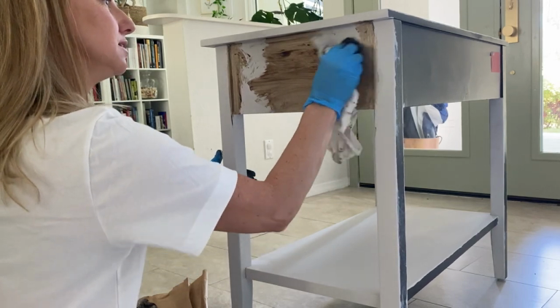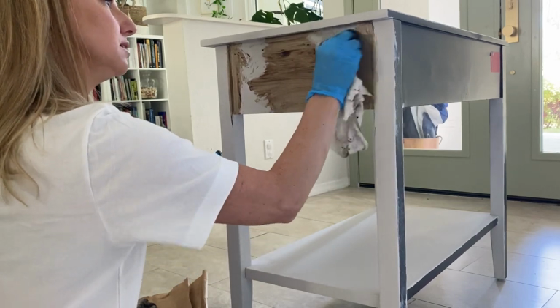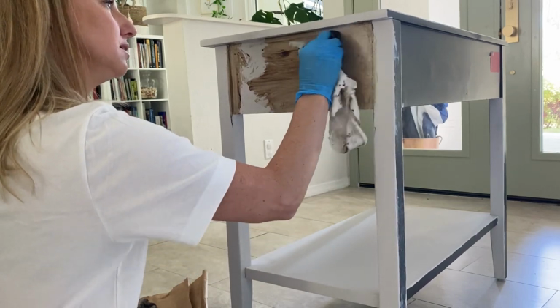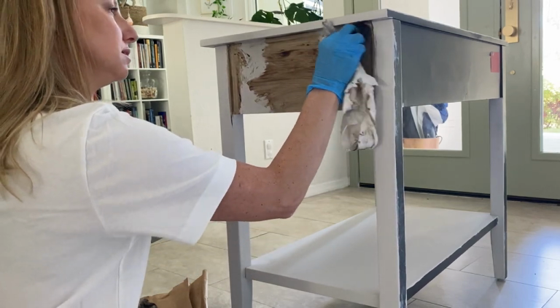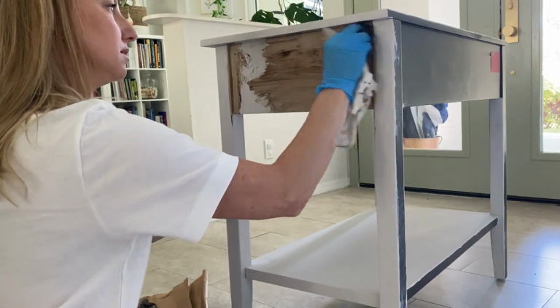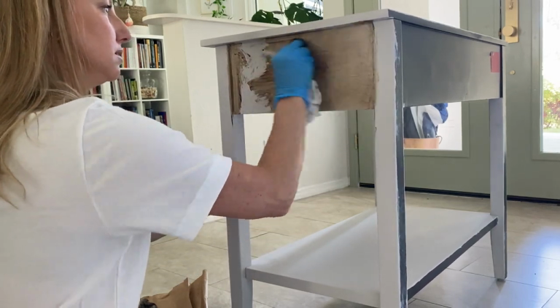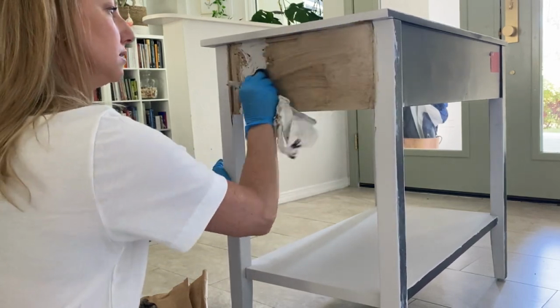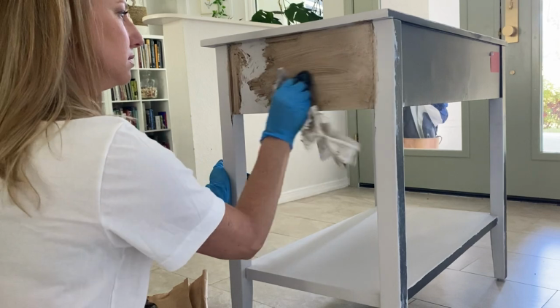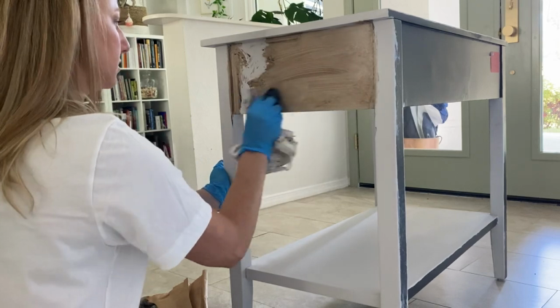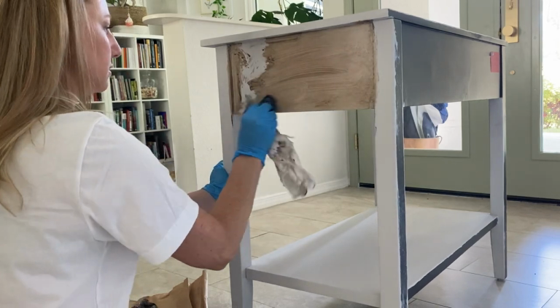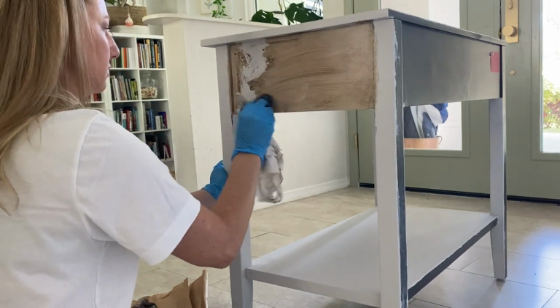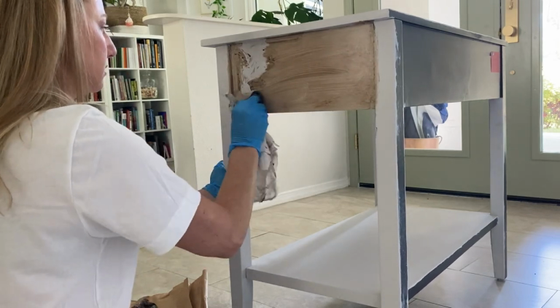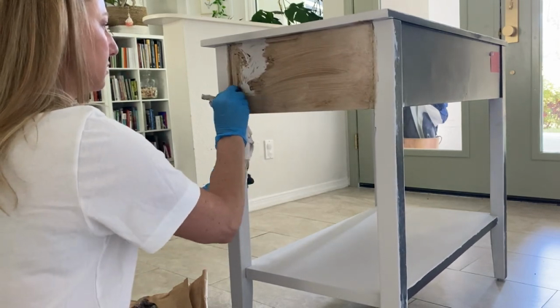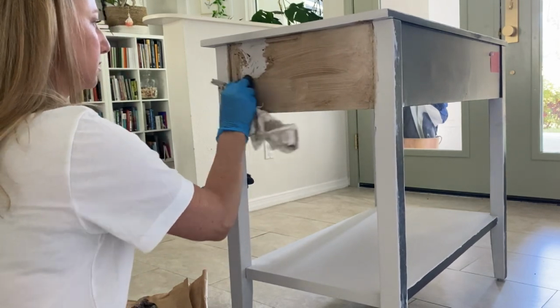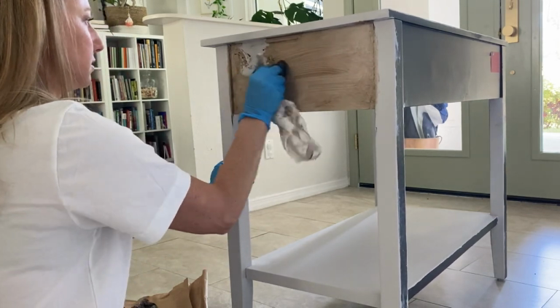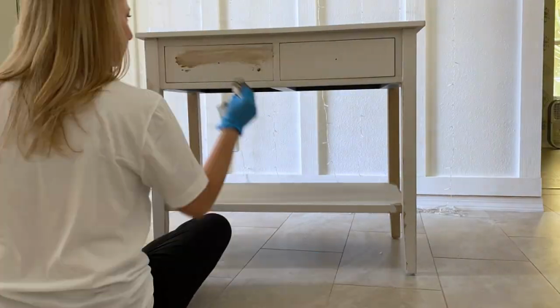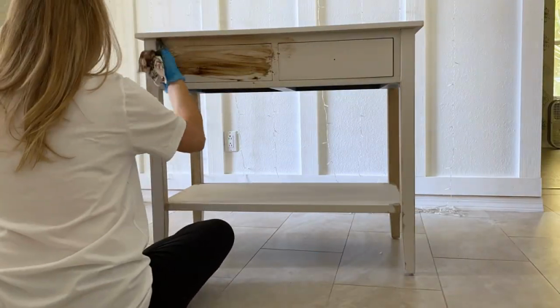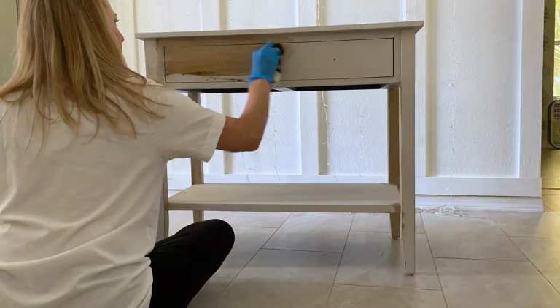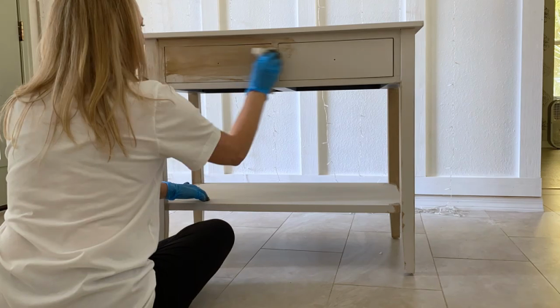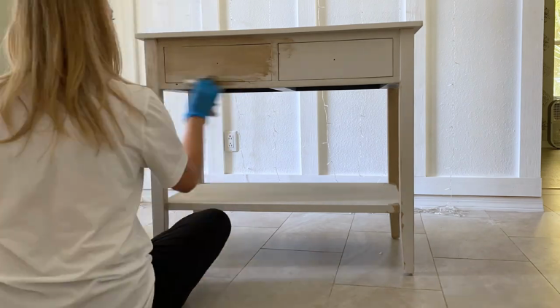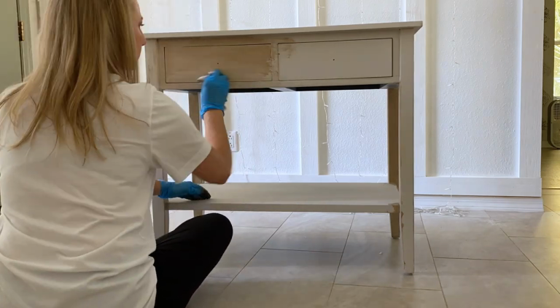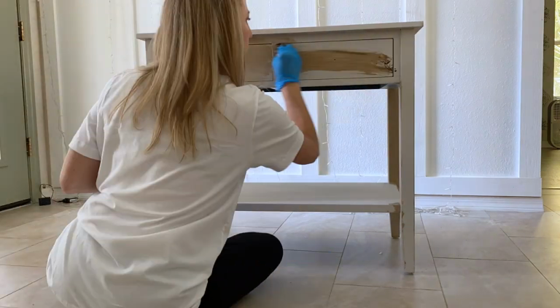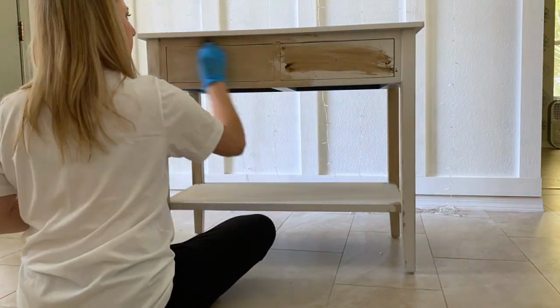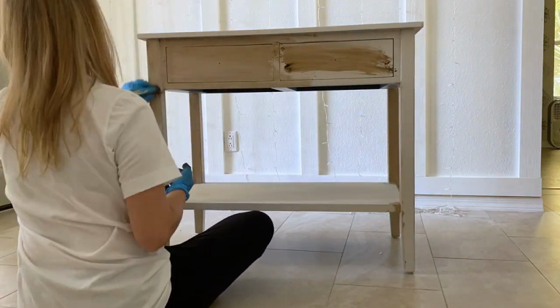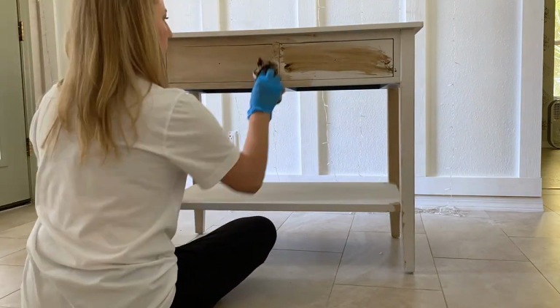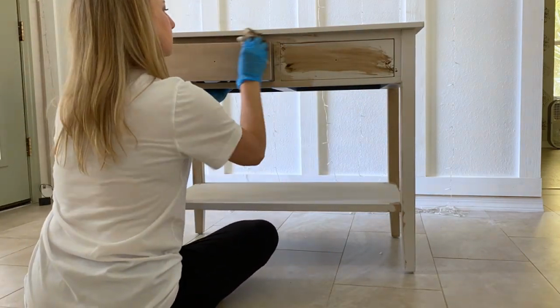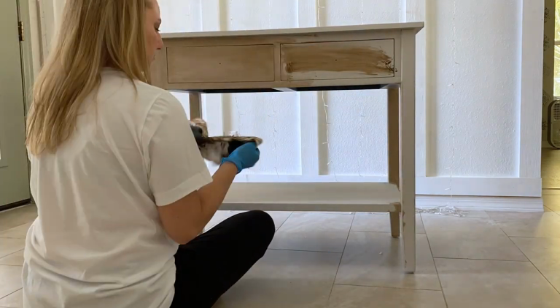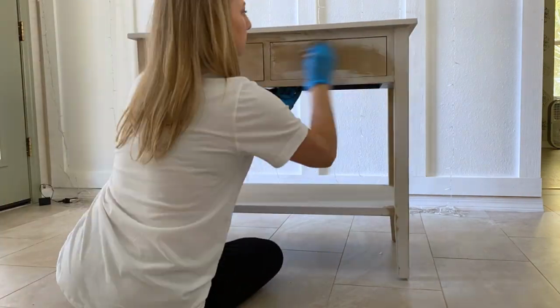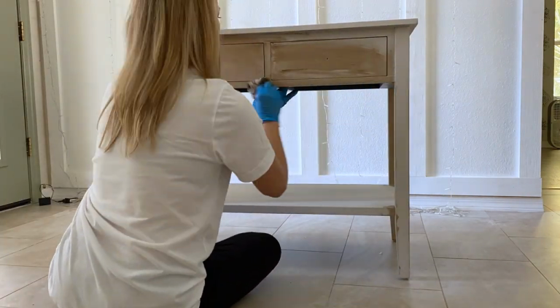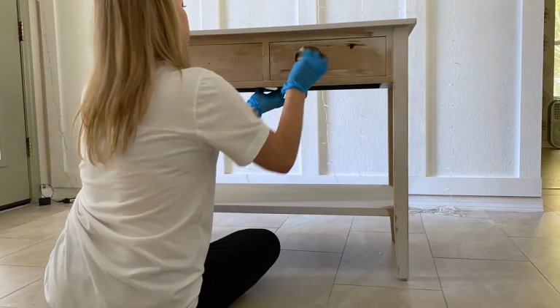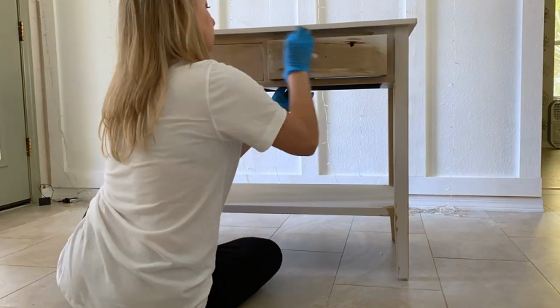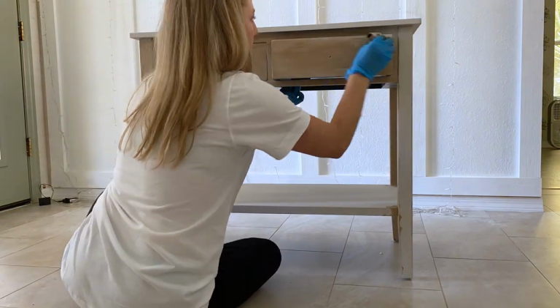Use less wax for a lighter bleached look and more for a layered rustic feel. I haven't left a water cup there to see if it stains yet, but I imagine the antiquing wax will seal it and protect against that. I'll be sure to update on my blog if I find a problem.